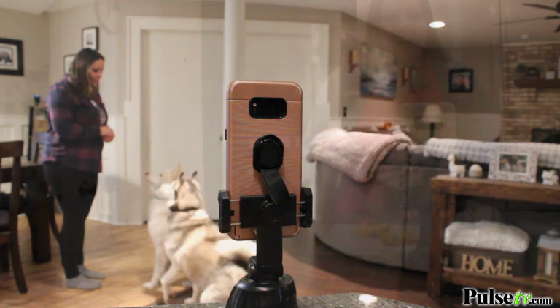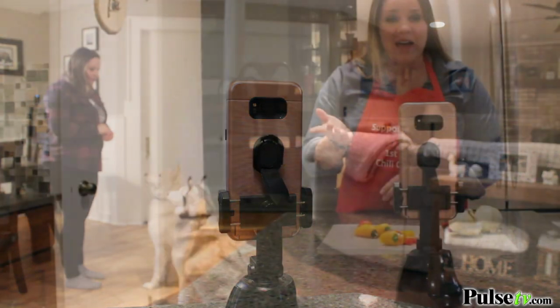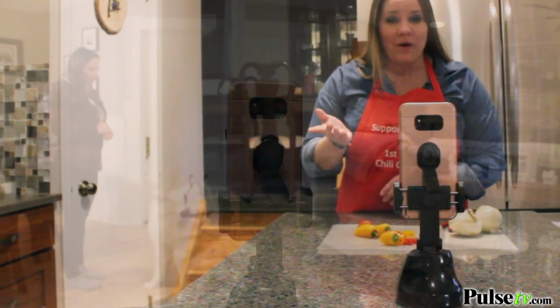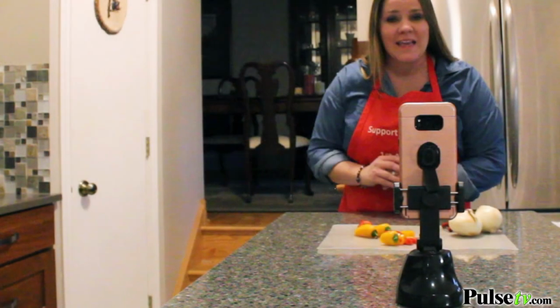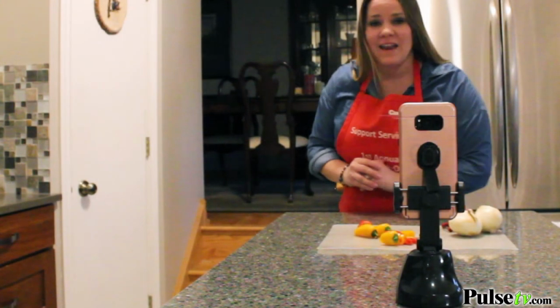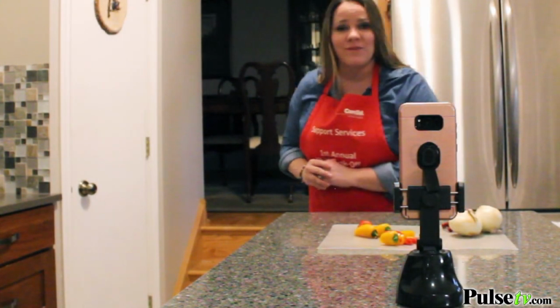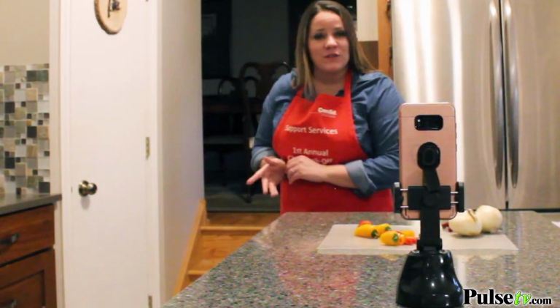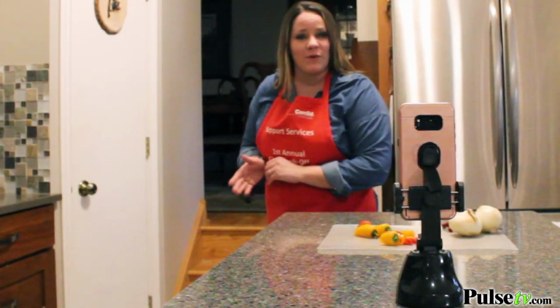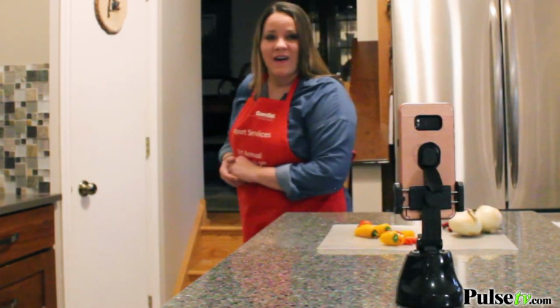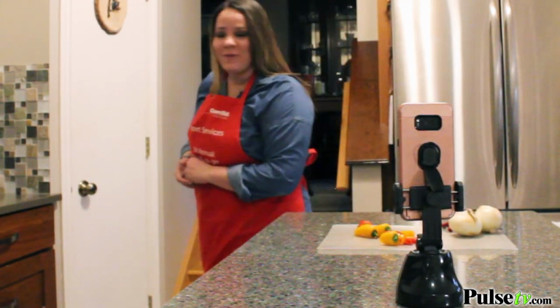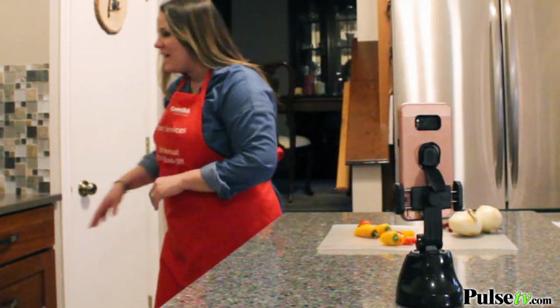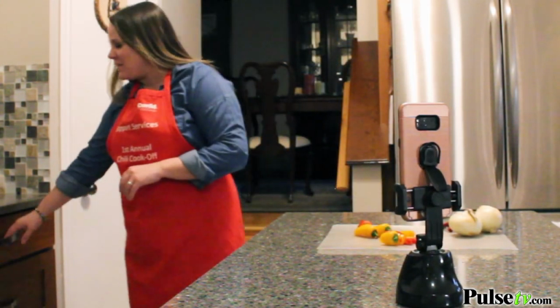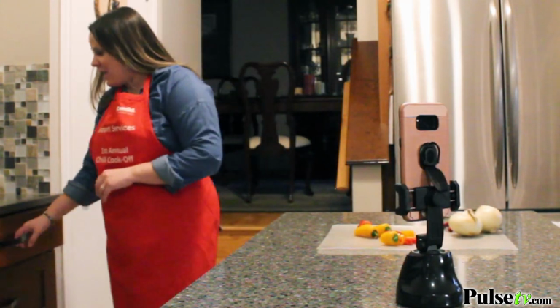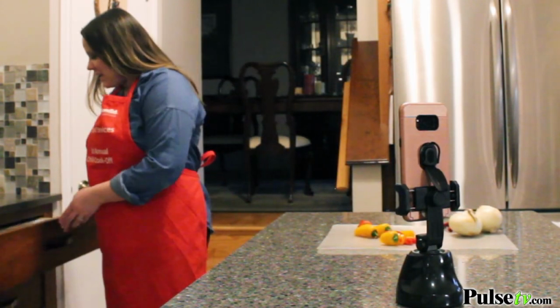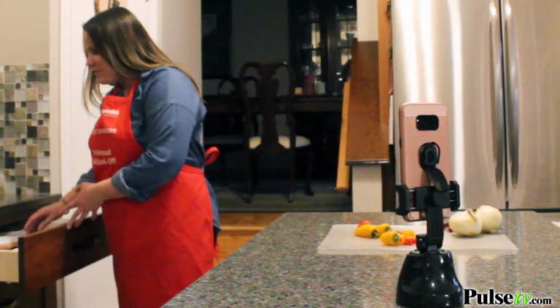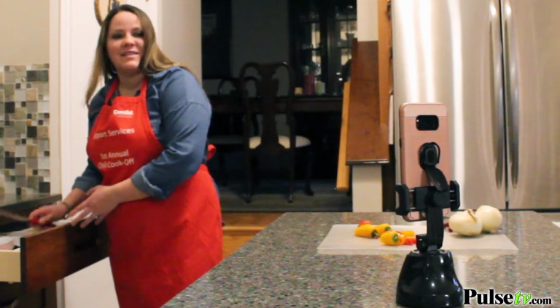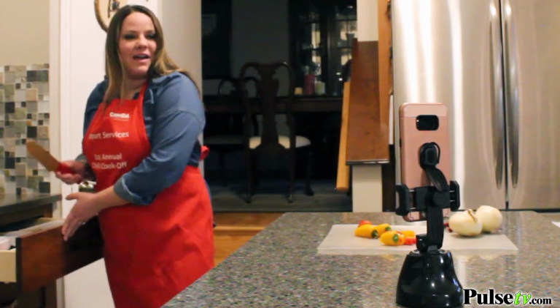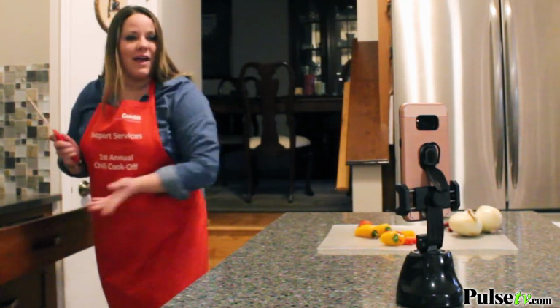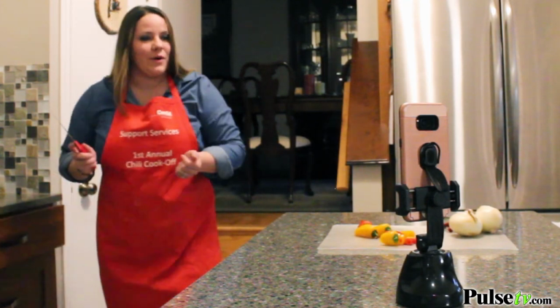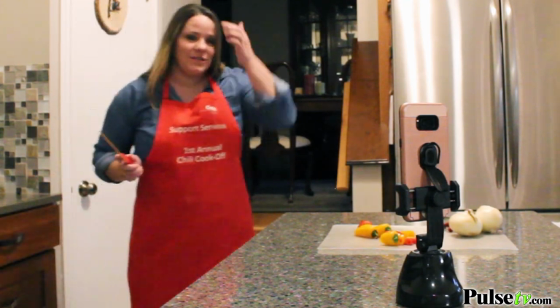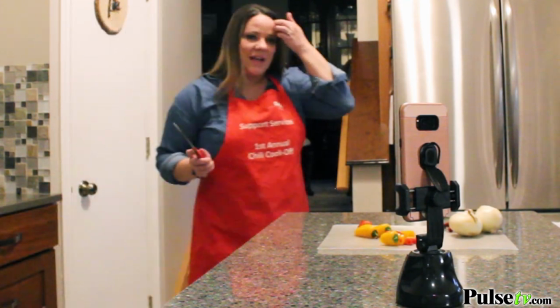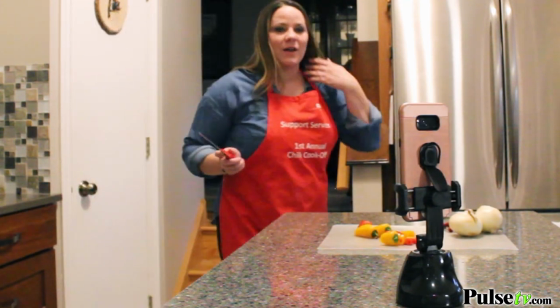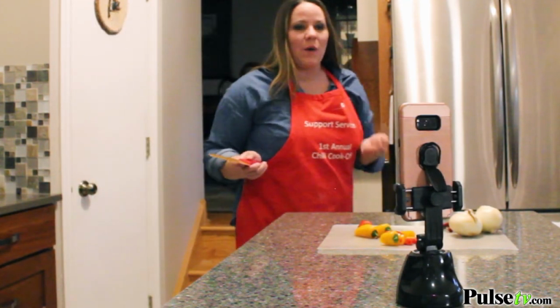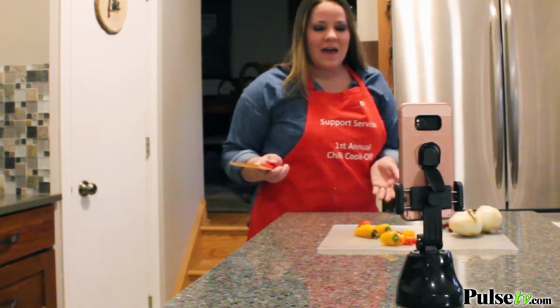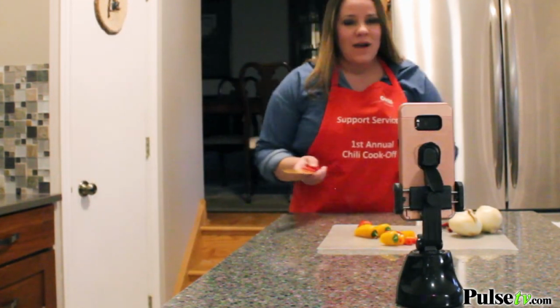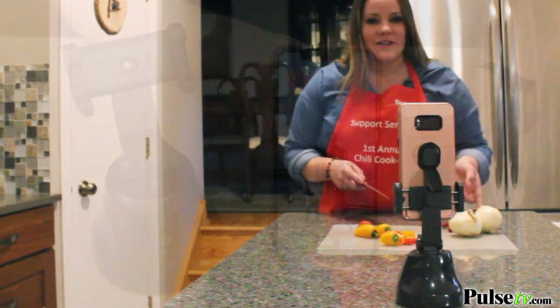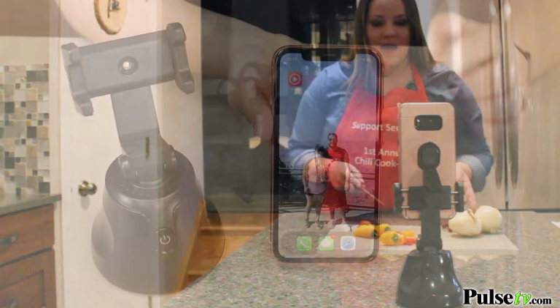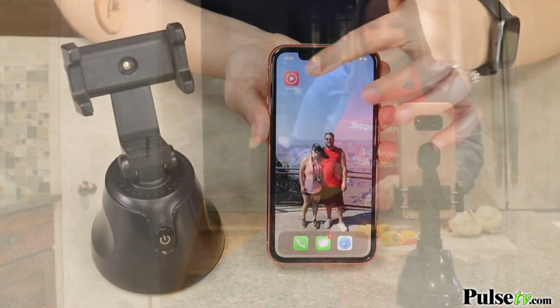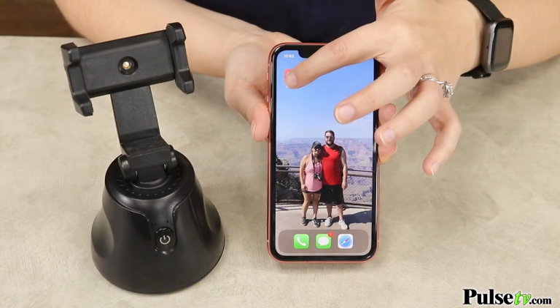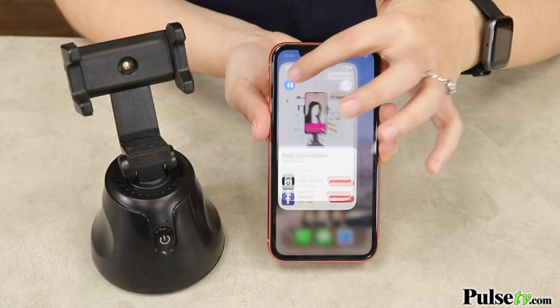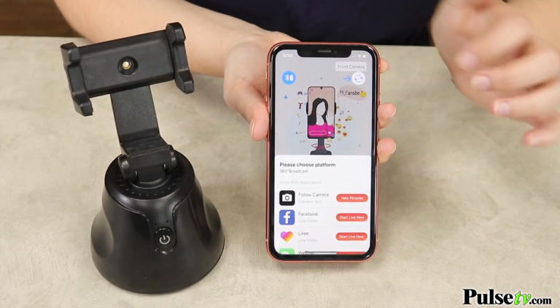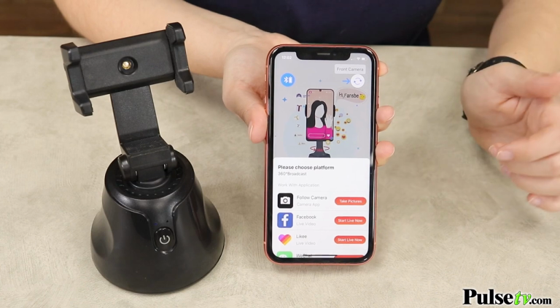What I absolutely love about this is it's completely wireless. It actually takes three AA batteries. So once you pop those batteries in, you download the app, connect it to your phone, and you're completely ready to go.